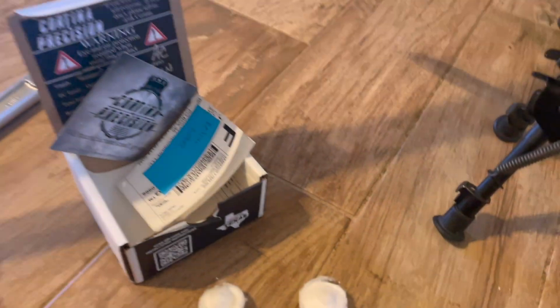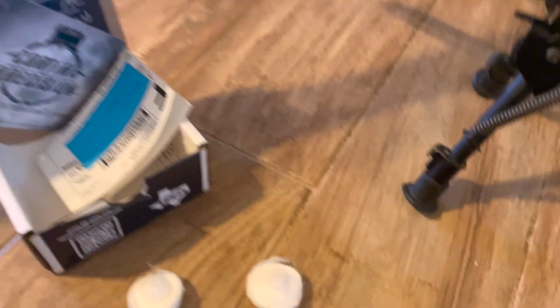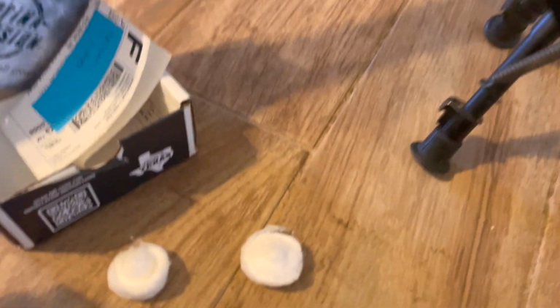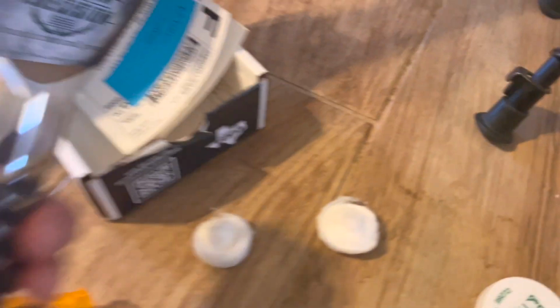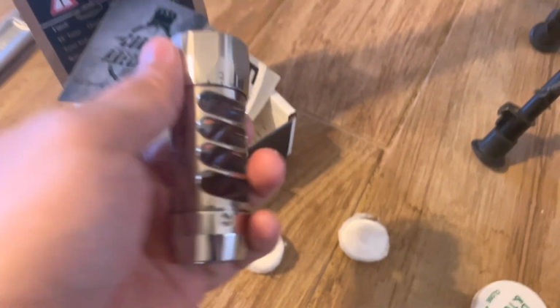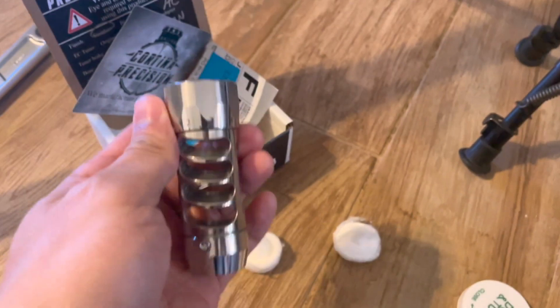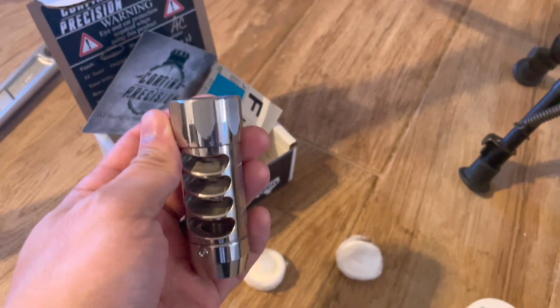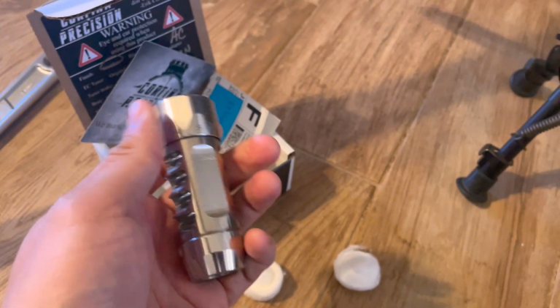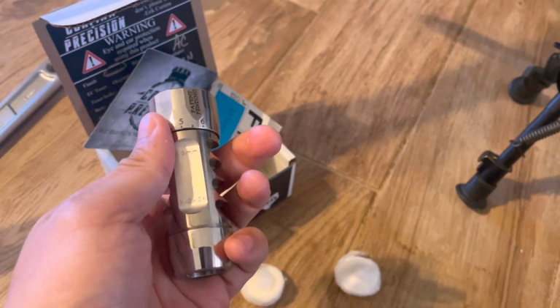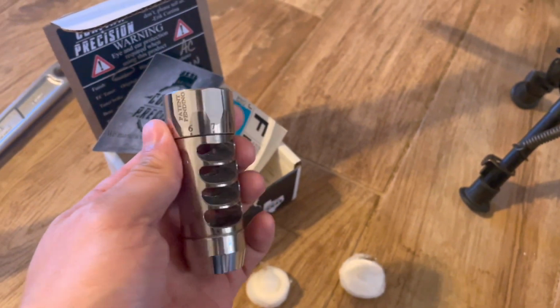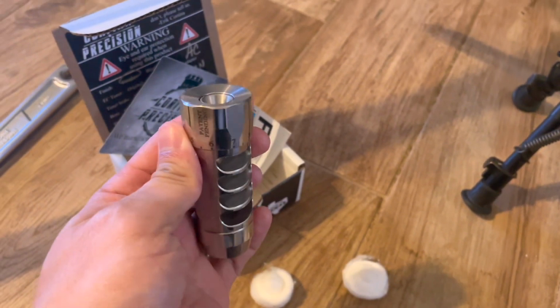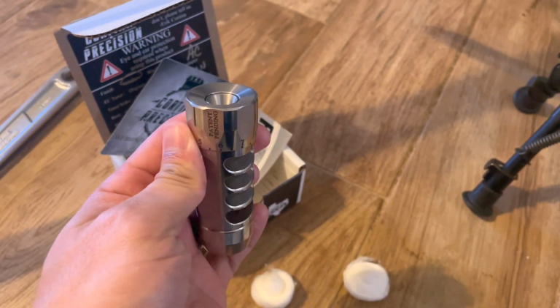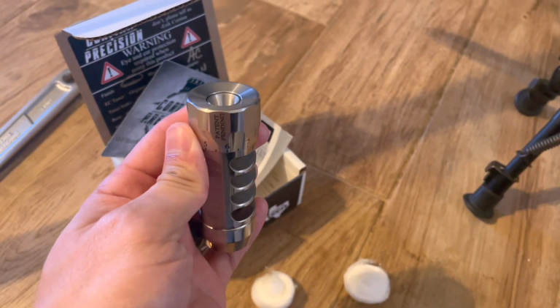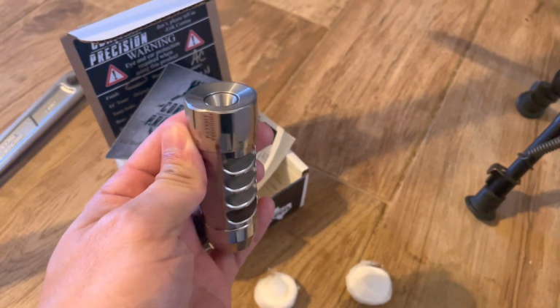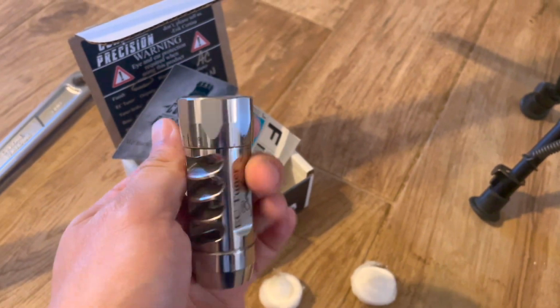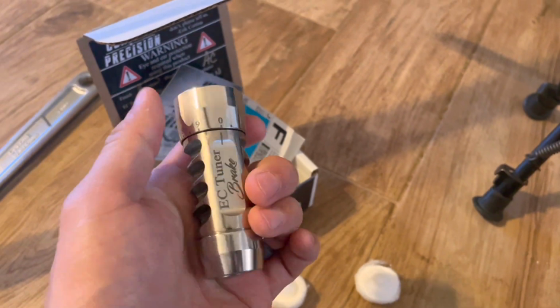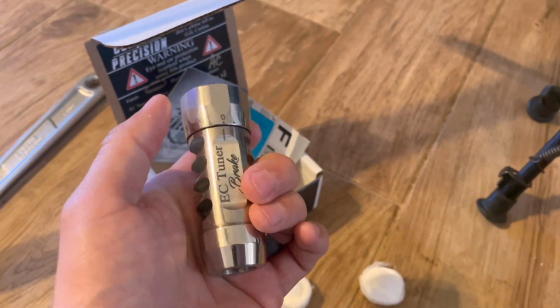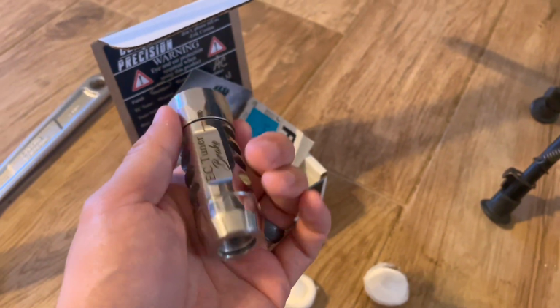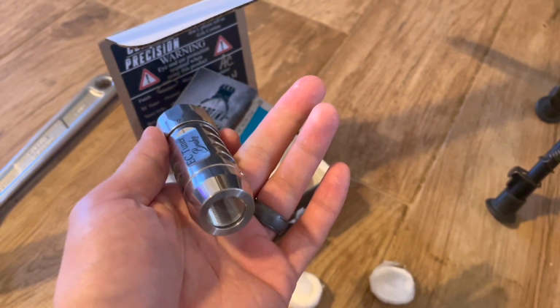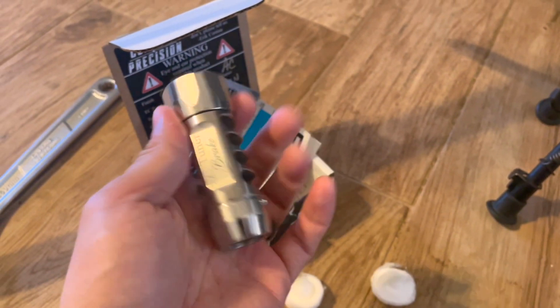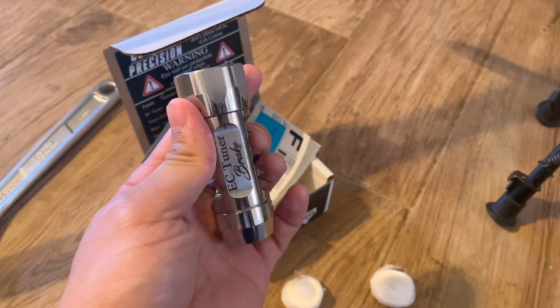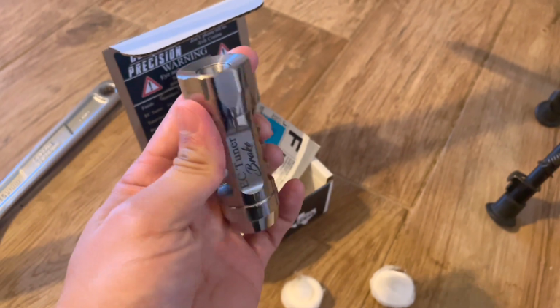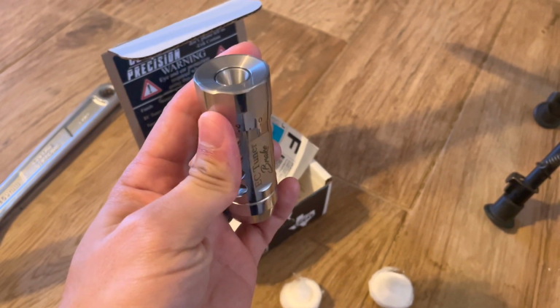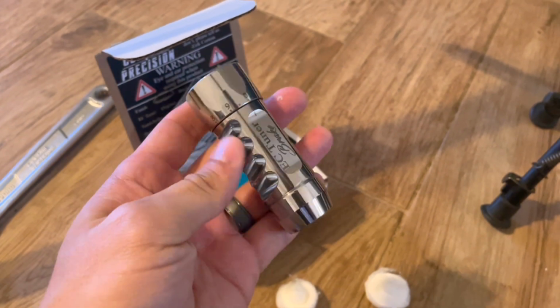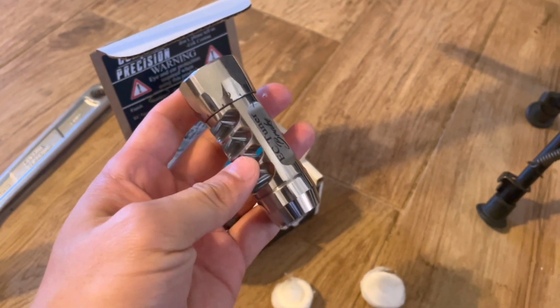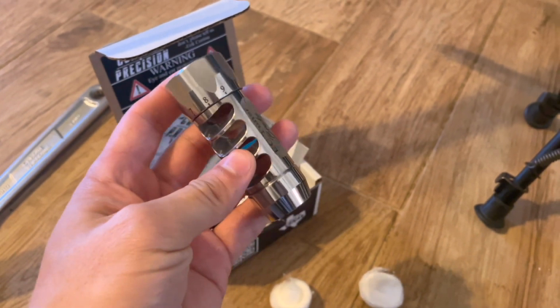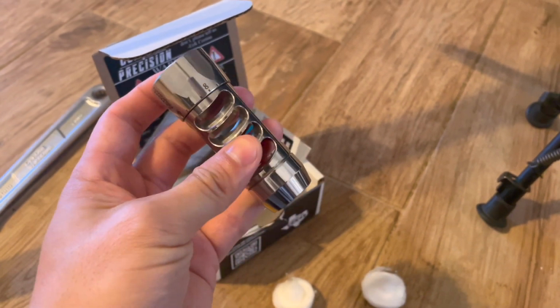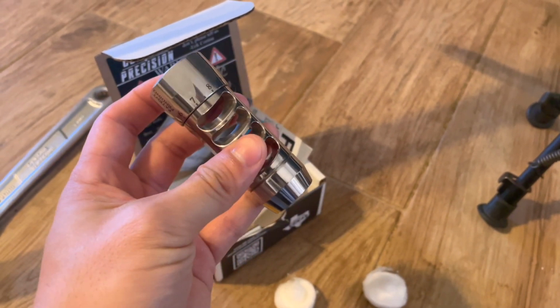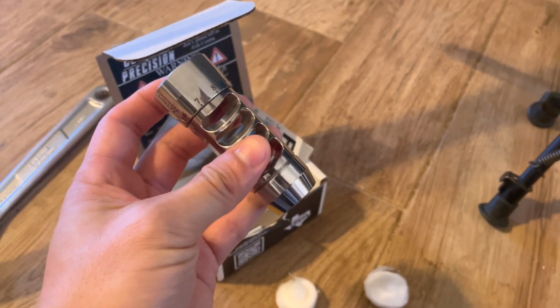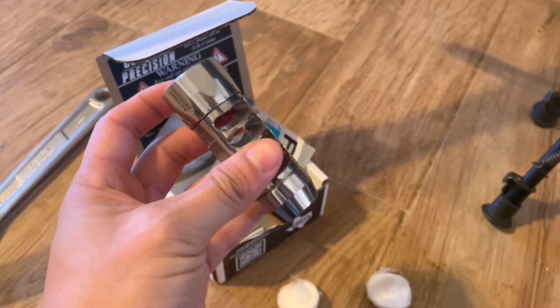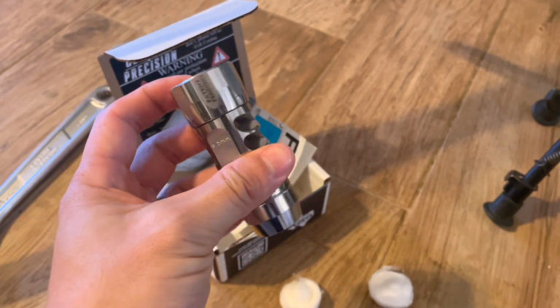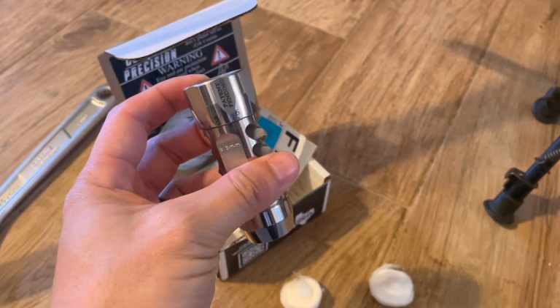I just received this tuner from Eric Cortina today. This is the next generation of their muzzle brake tuner.